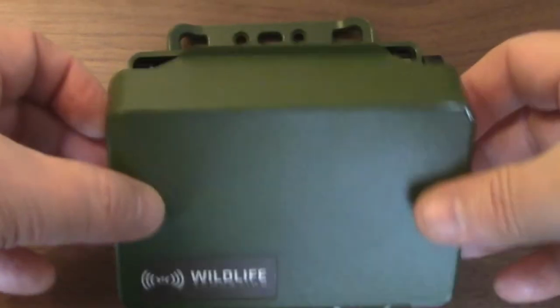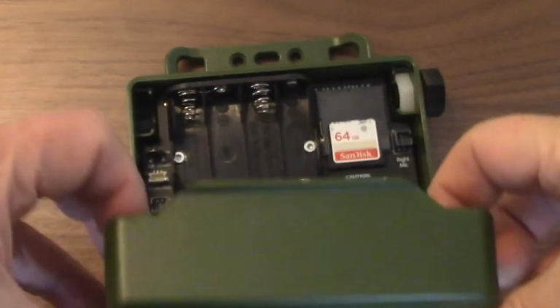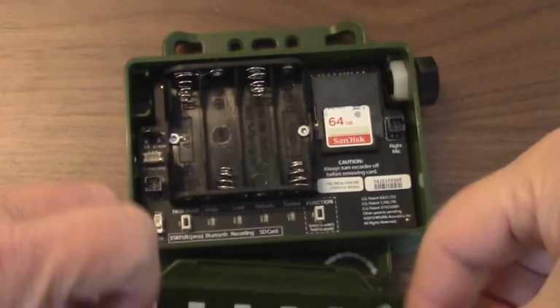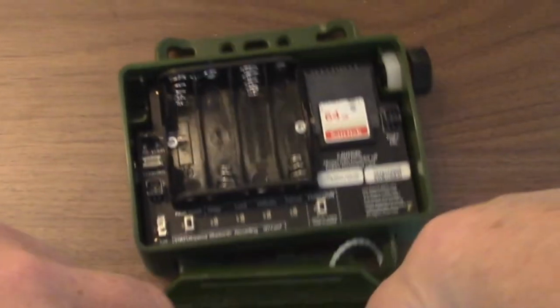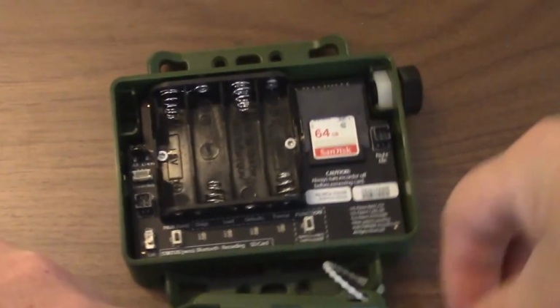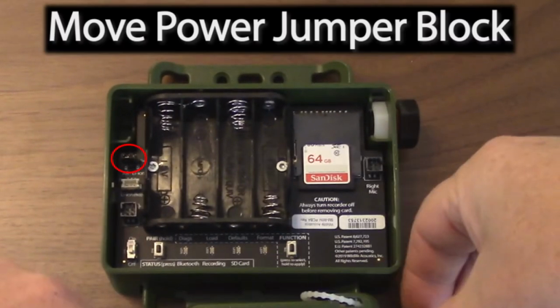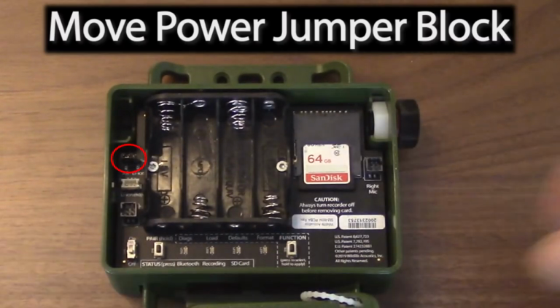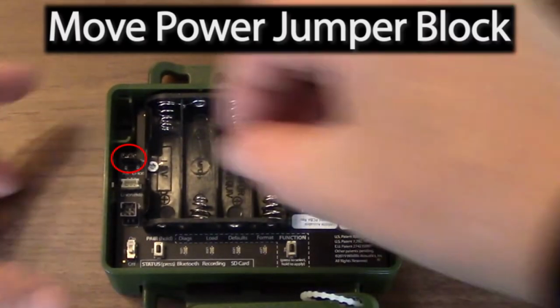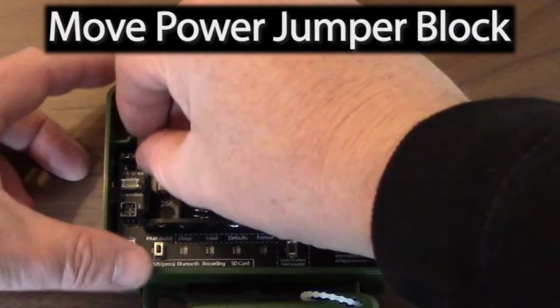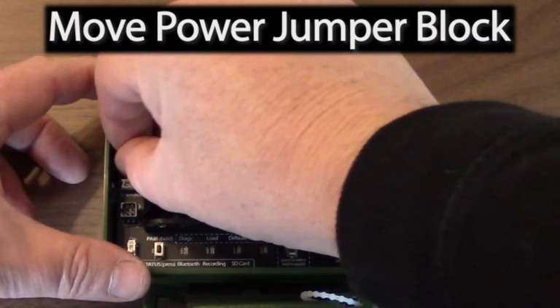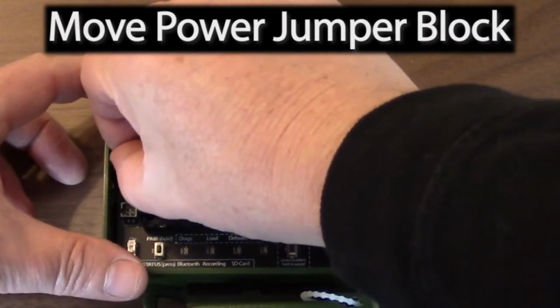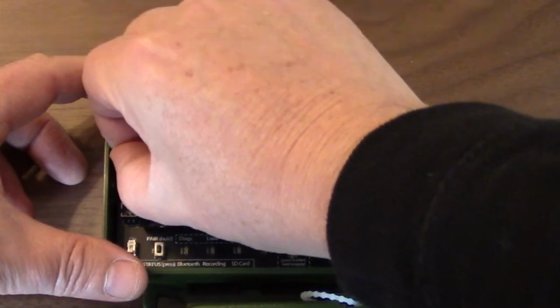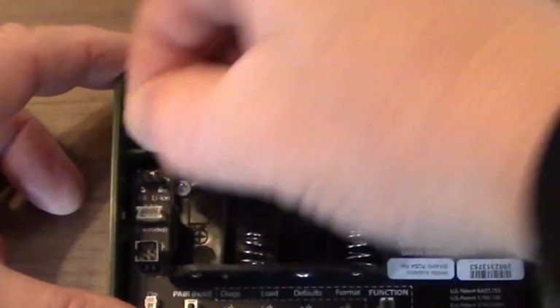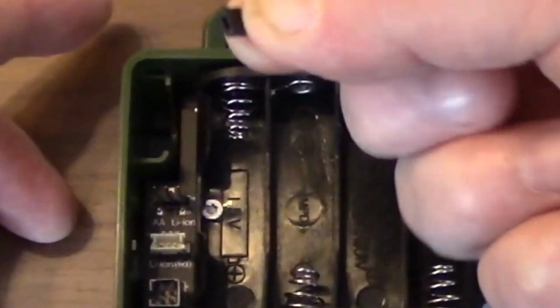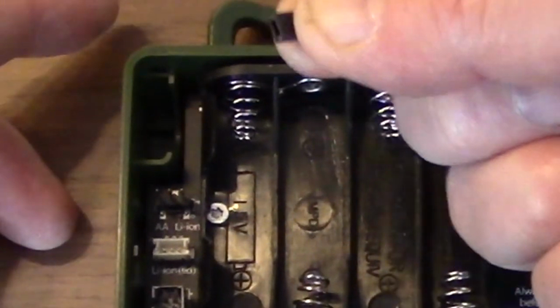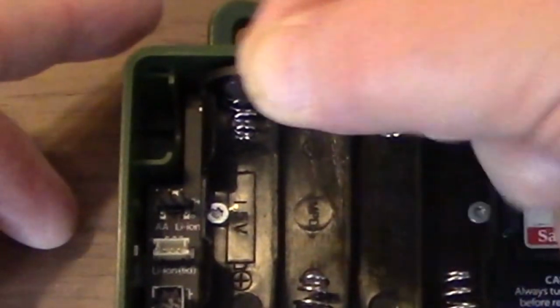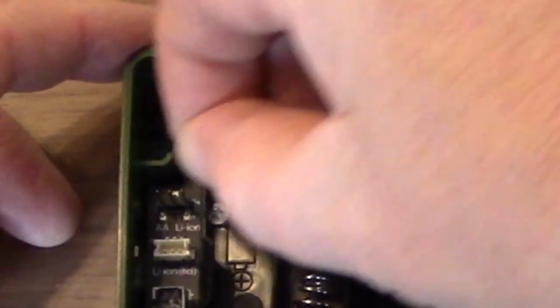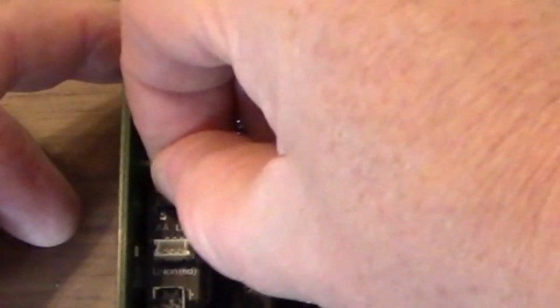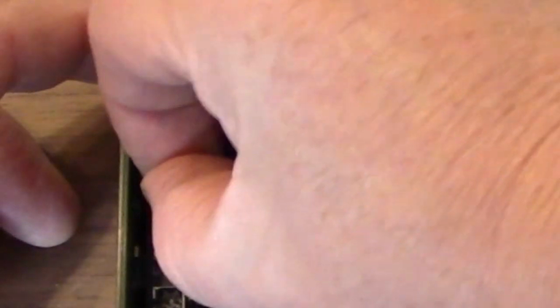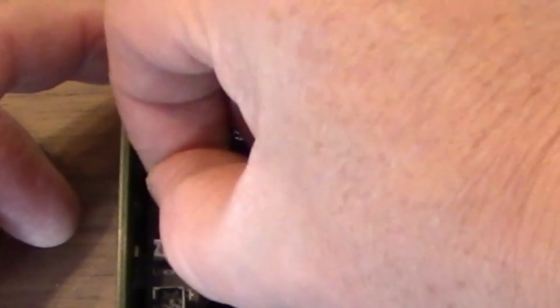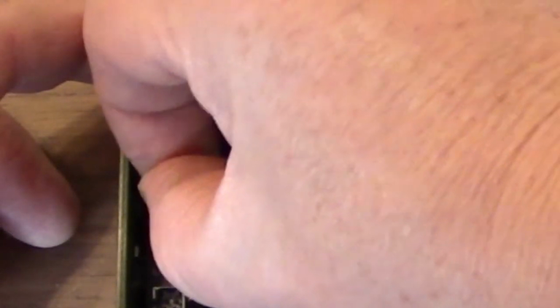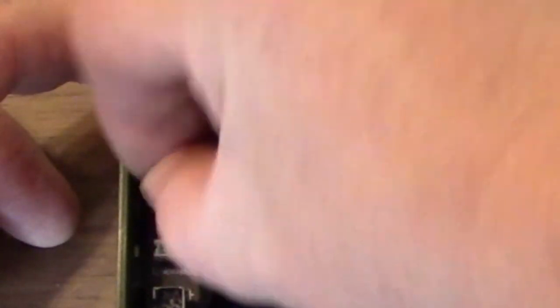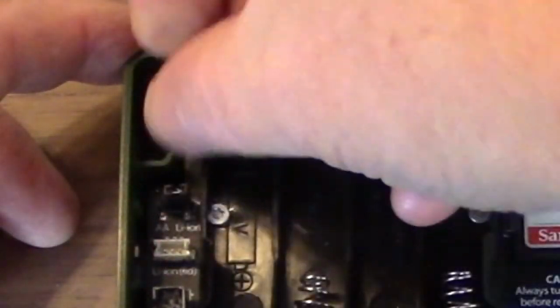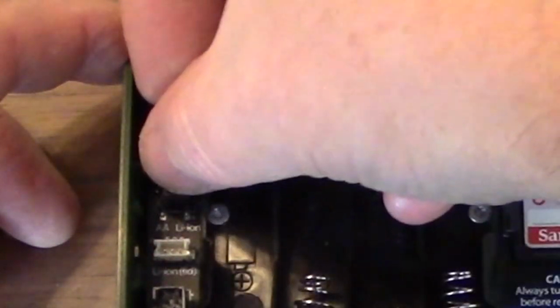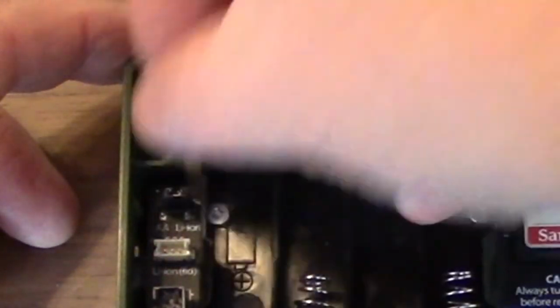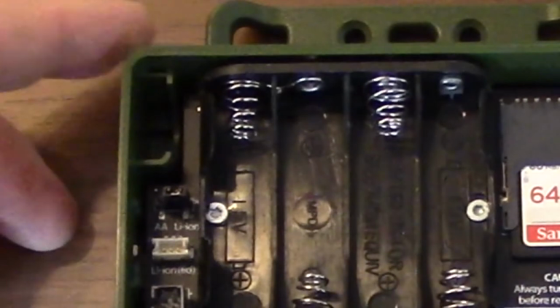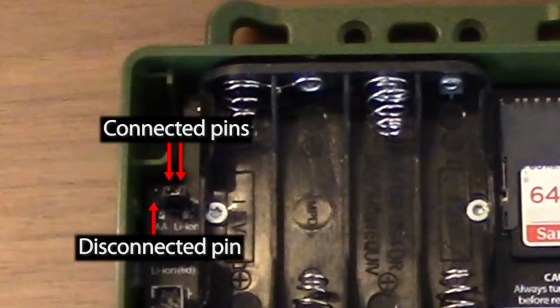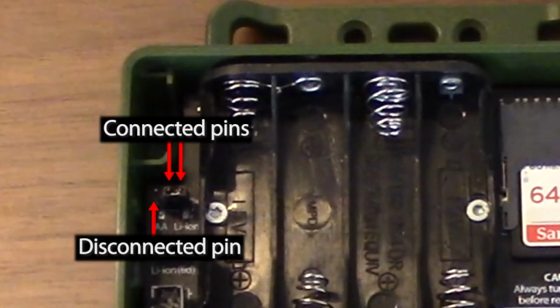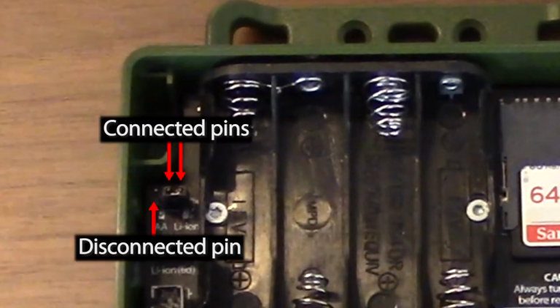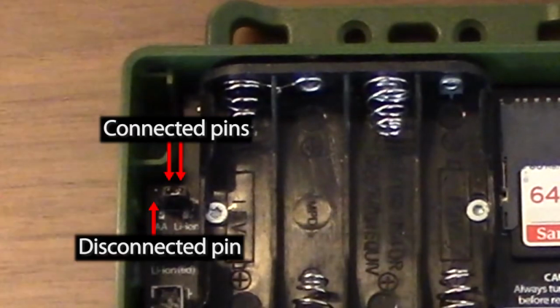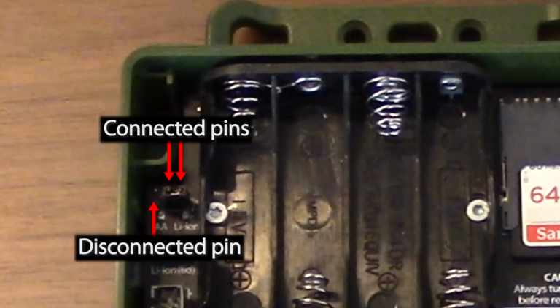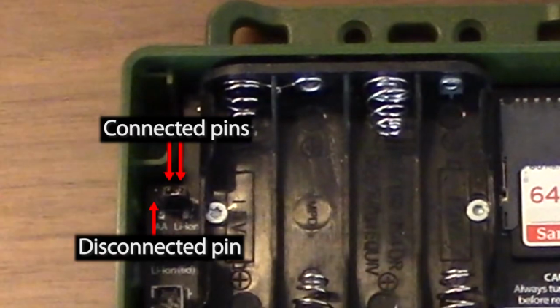I'll open the lid and move the power jumper block from the AA position to the Lithium-Ion position. Make sure the block connects the two jumper pins on the right.